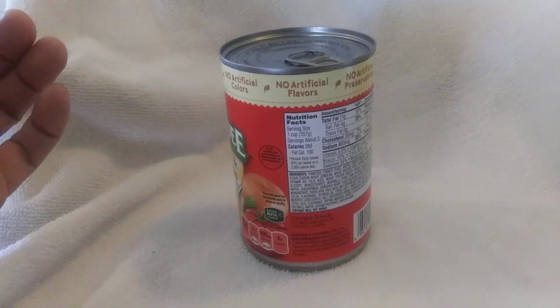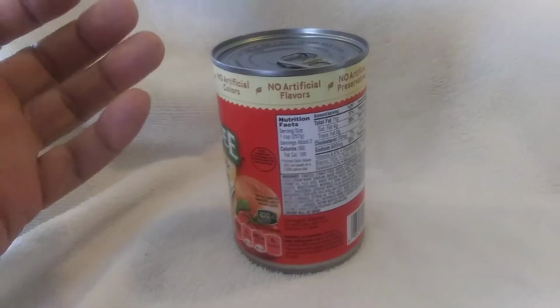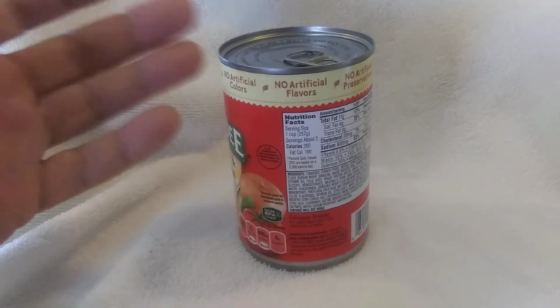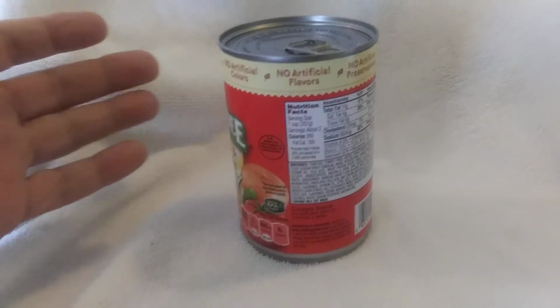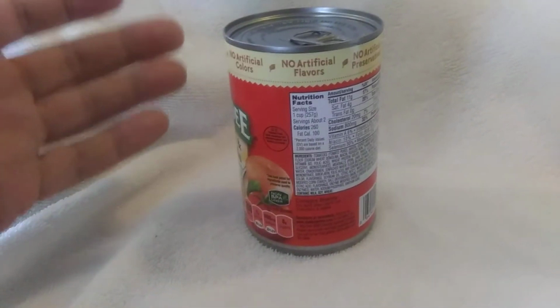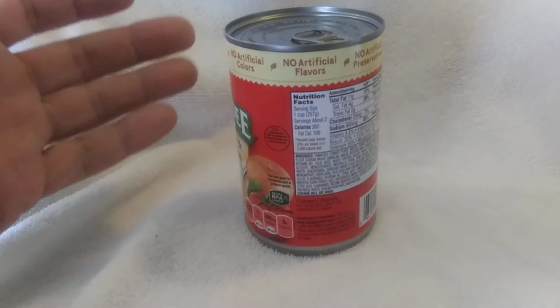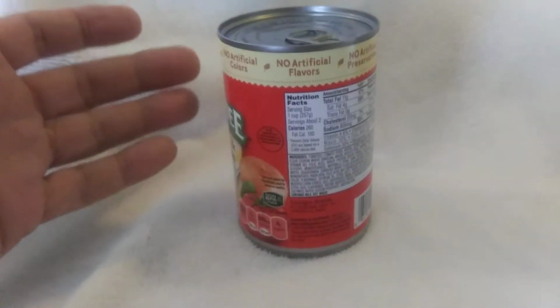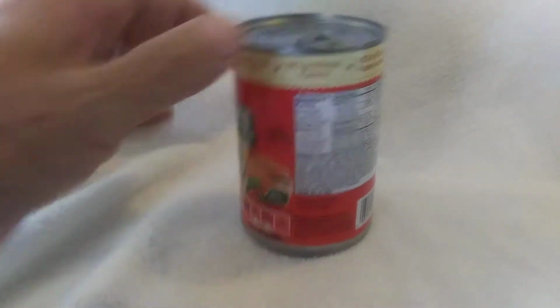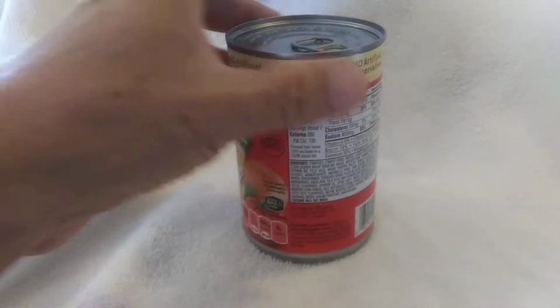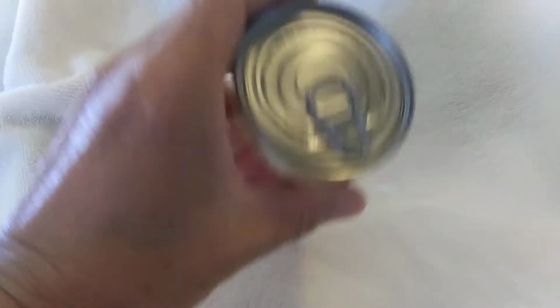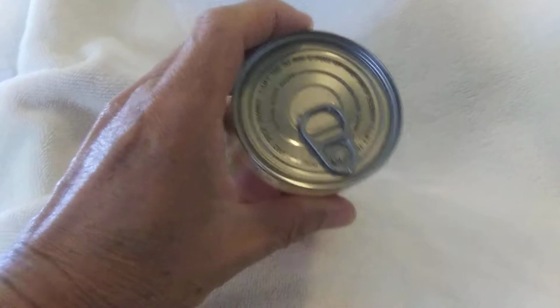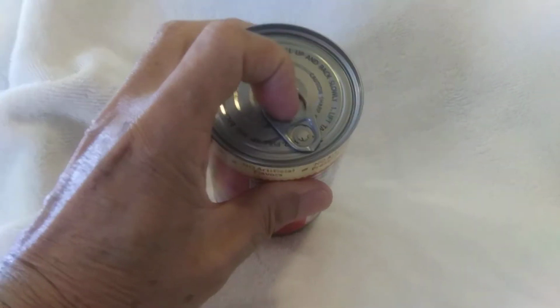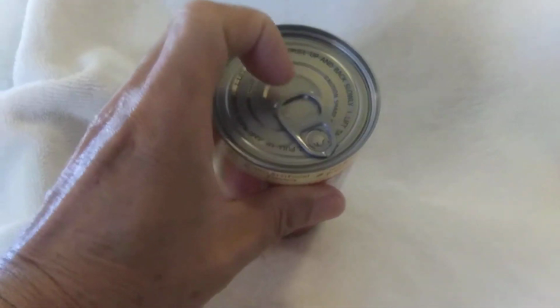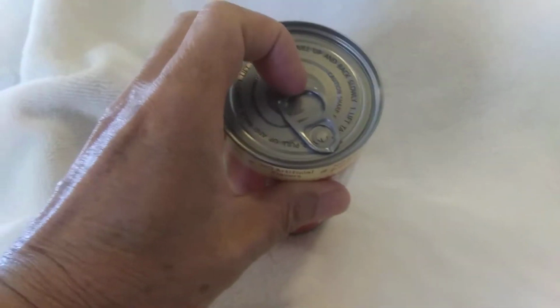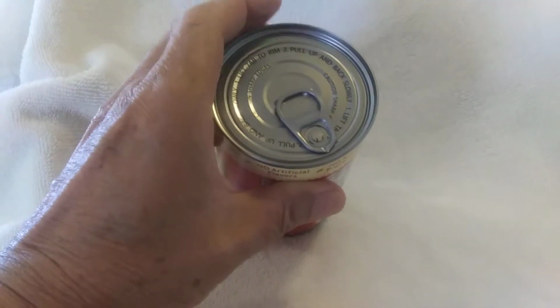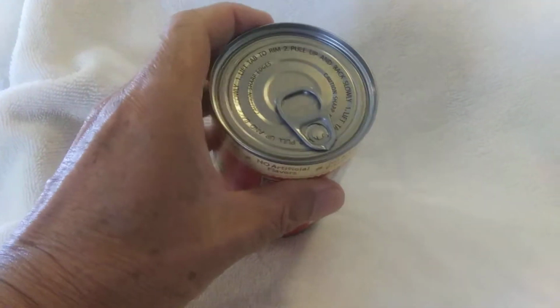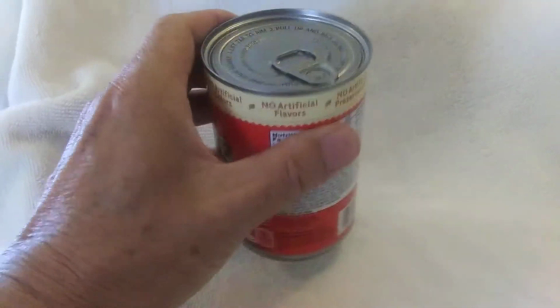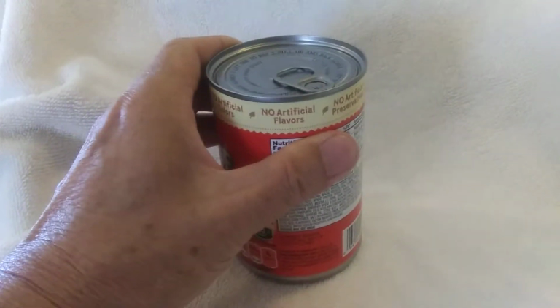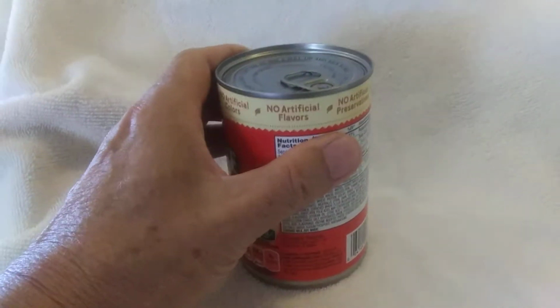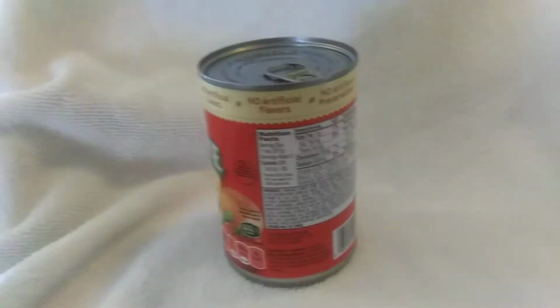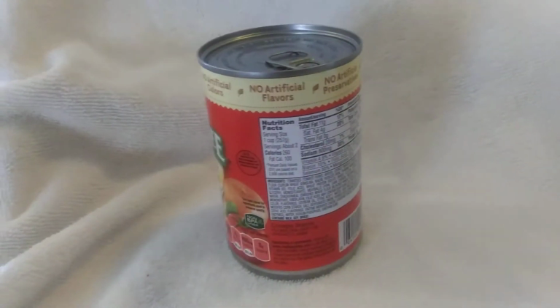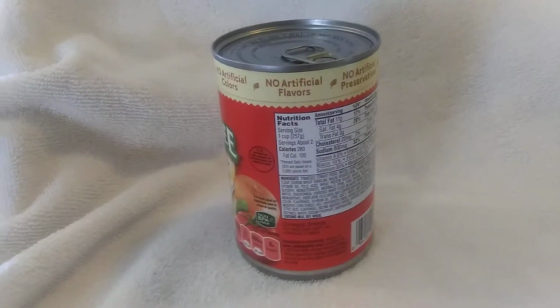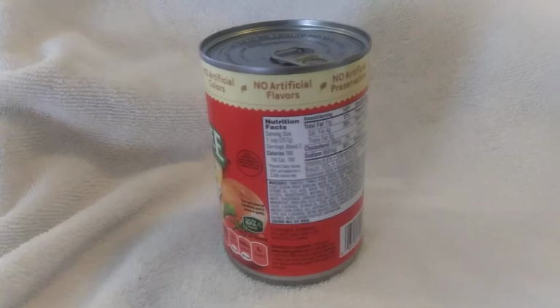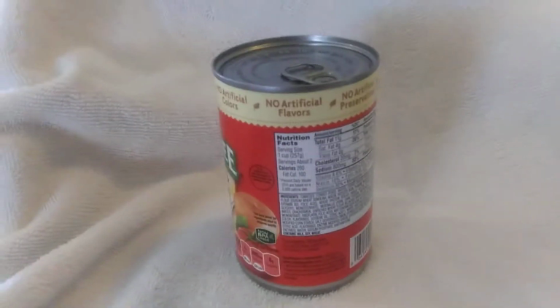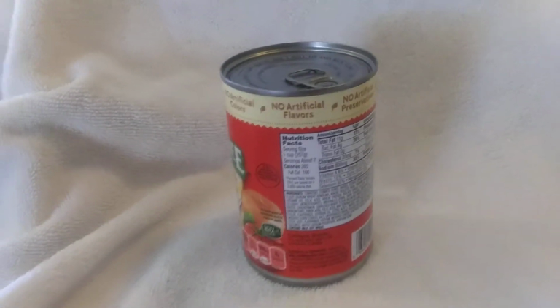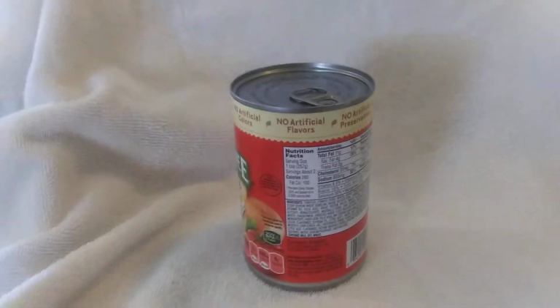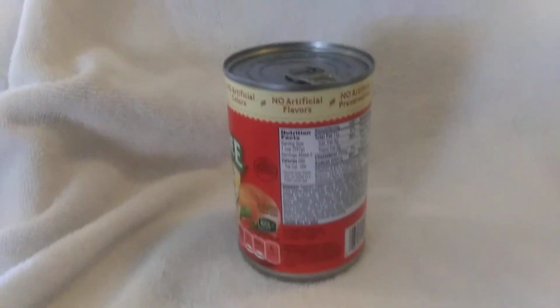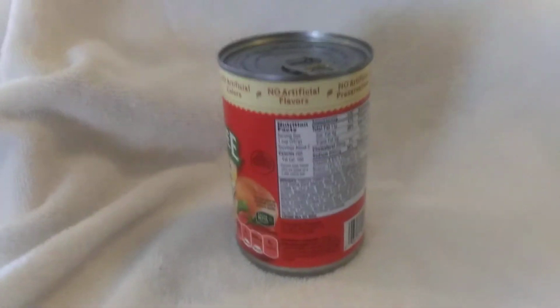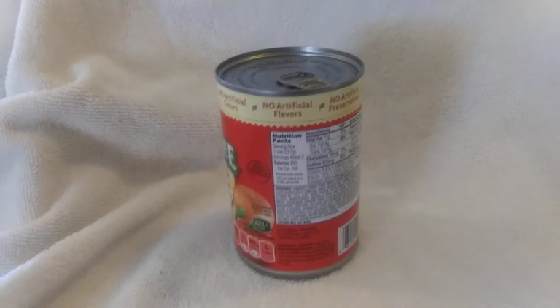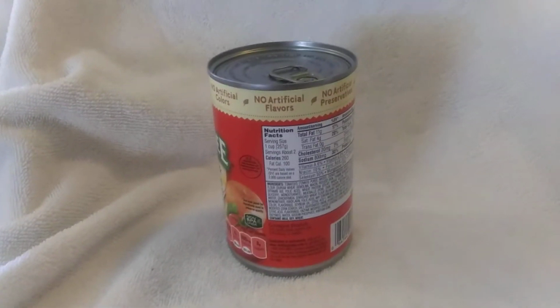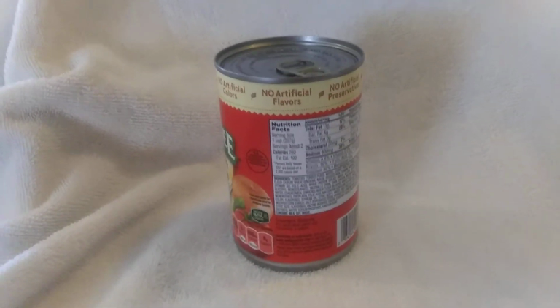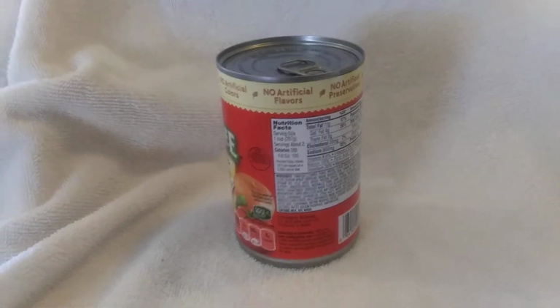Now I've got to get into the can to get the food and the pop top just pulled off. Well, maybe you can open it with a can opener — I've never tried it.